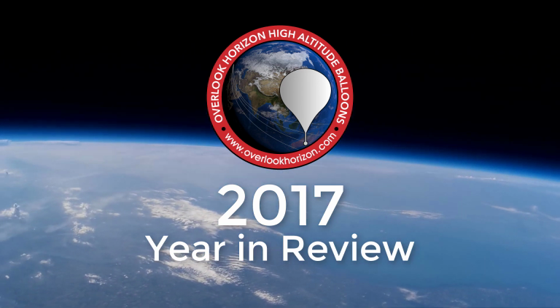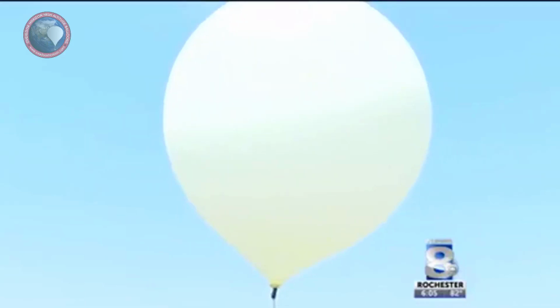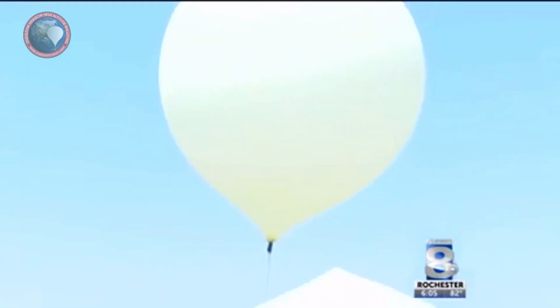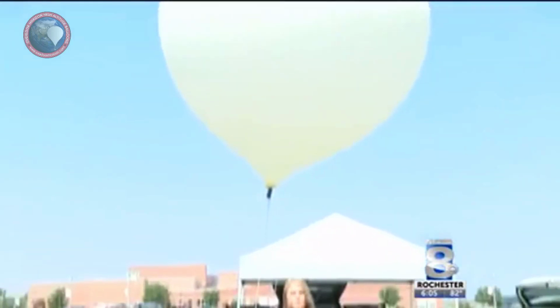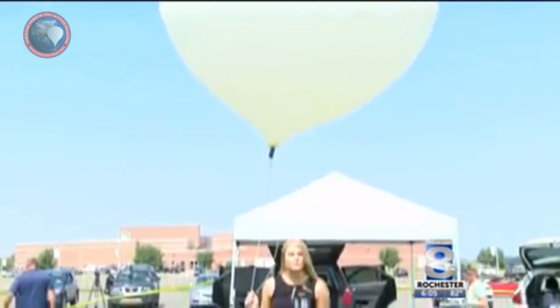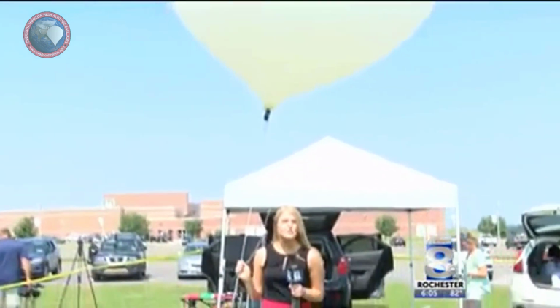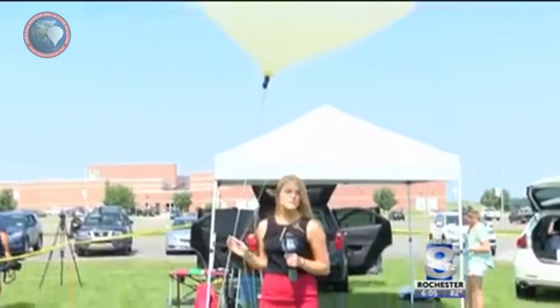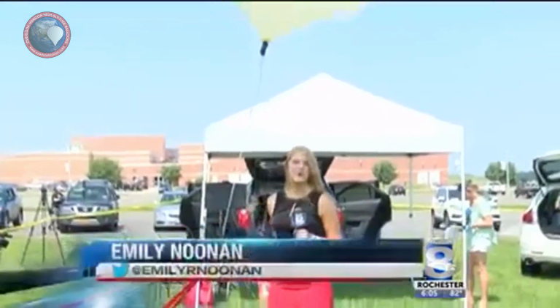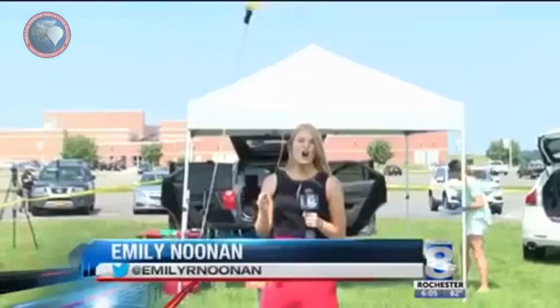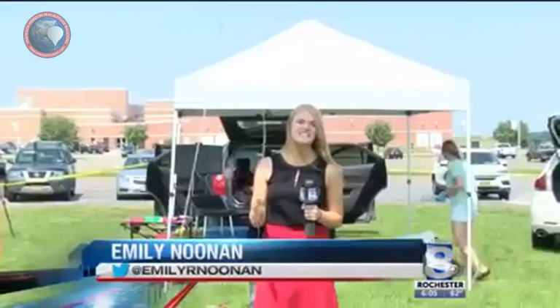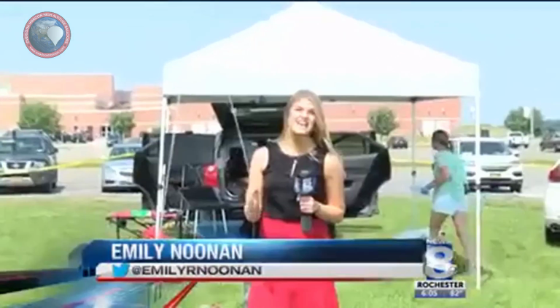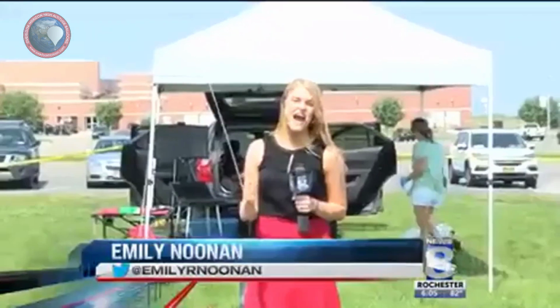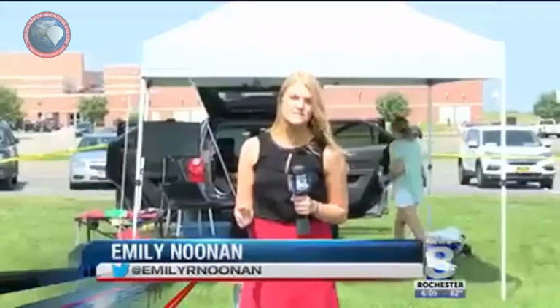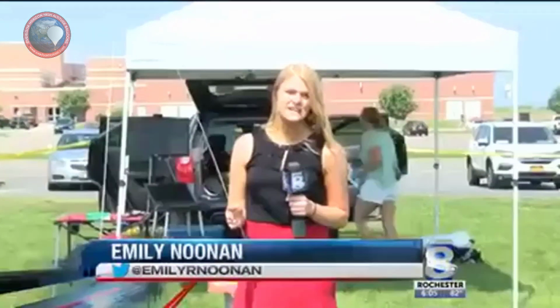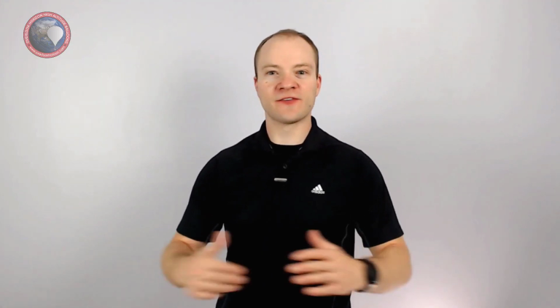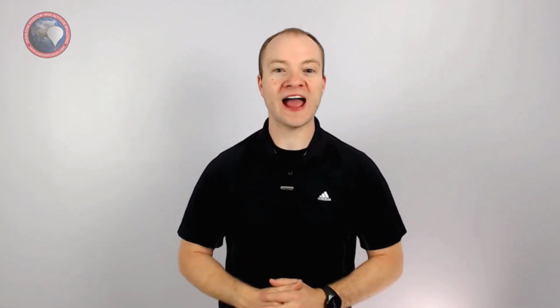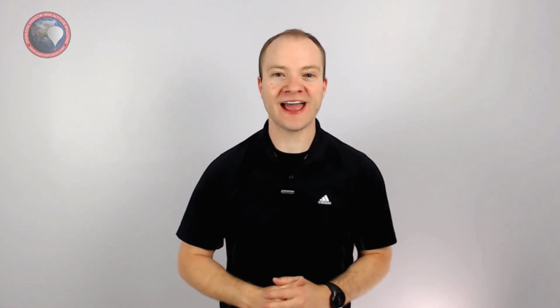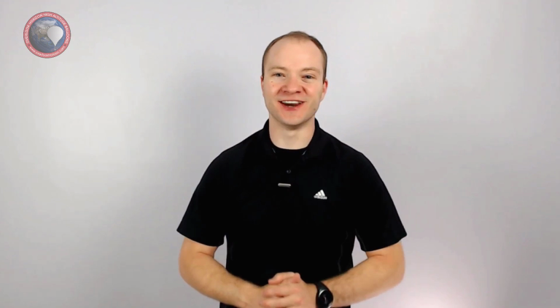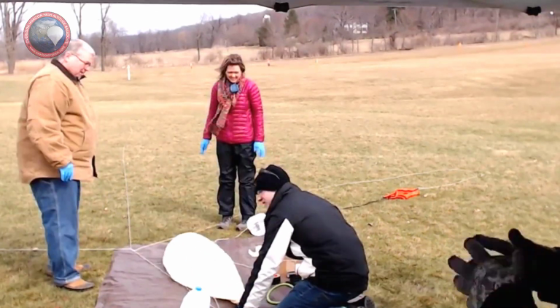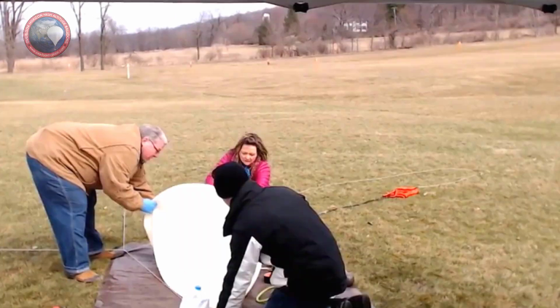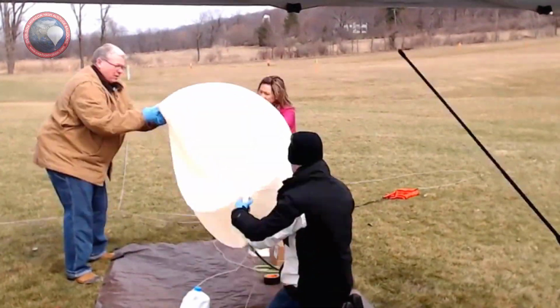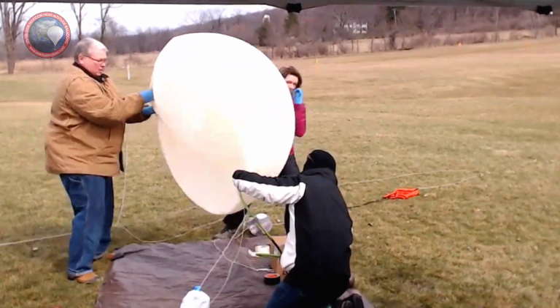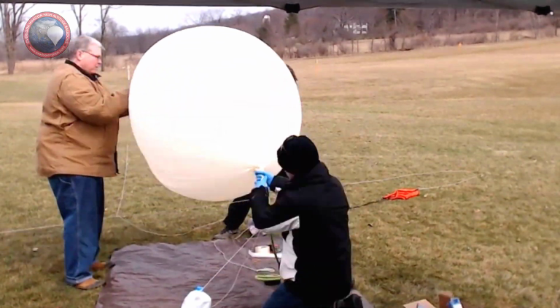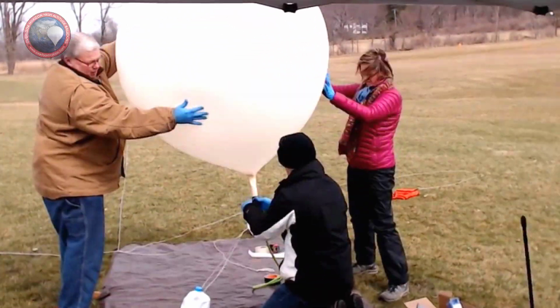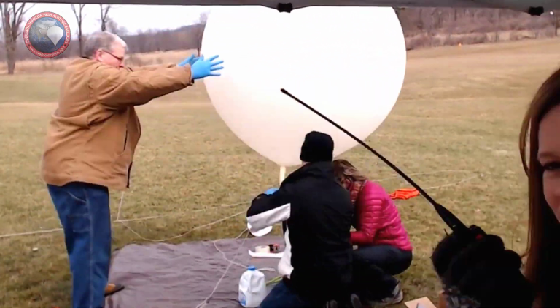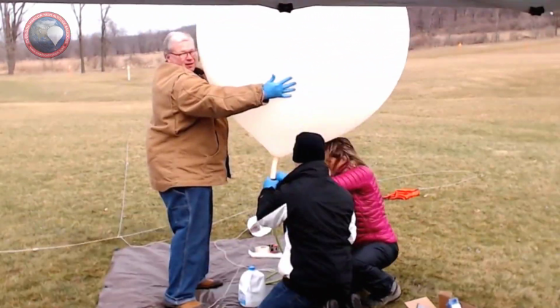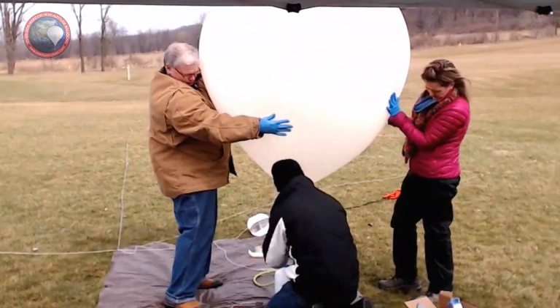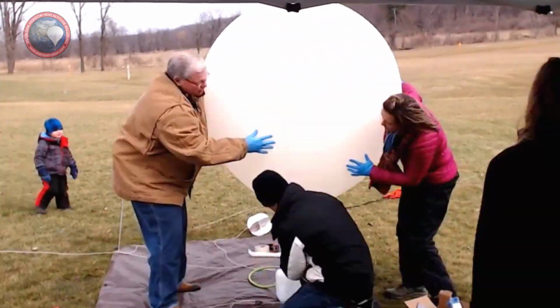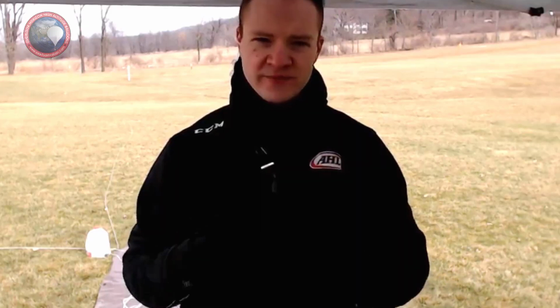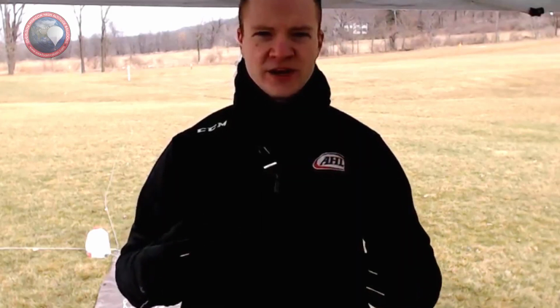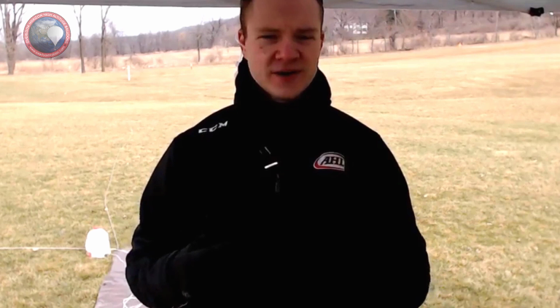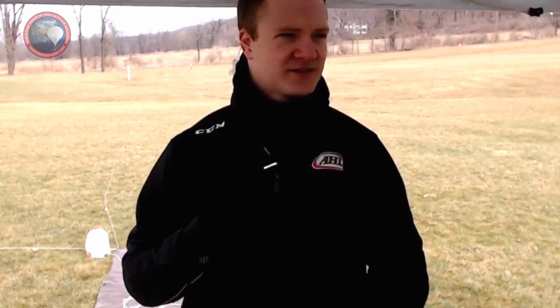This is no ordinary balloon. It's going to be traveling over 110,000 feet. We're back for more high-flying action. Feeling good about this flight.